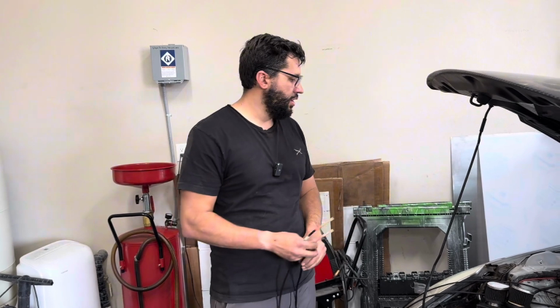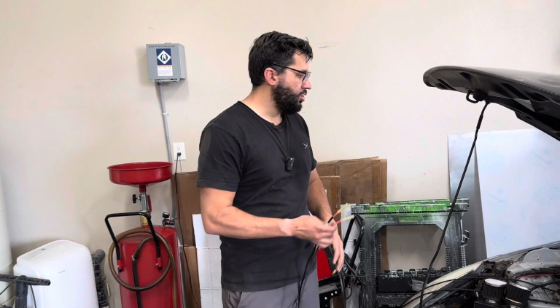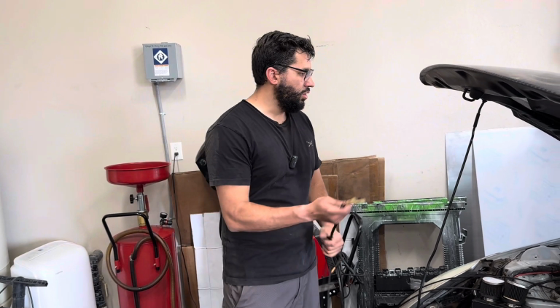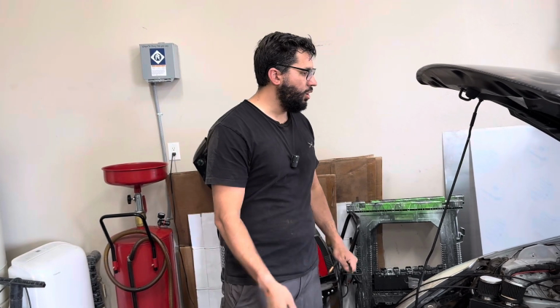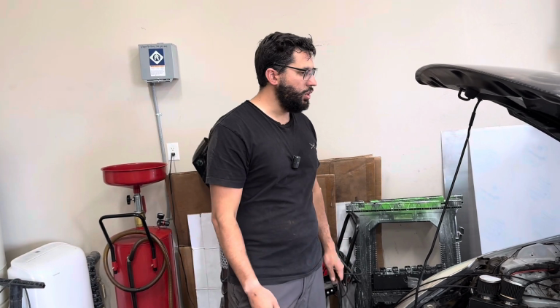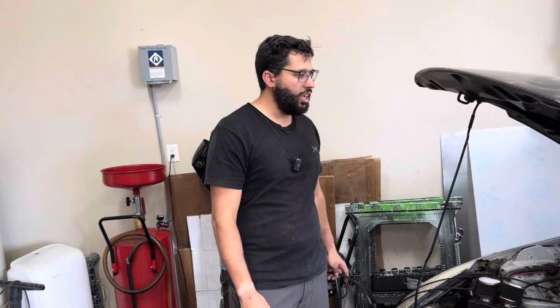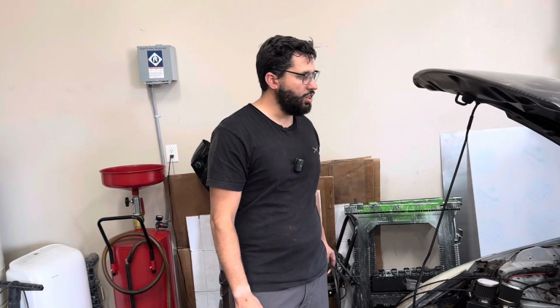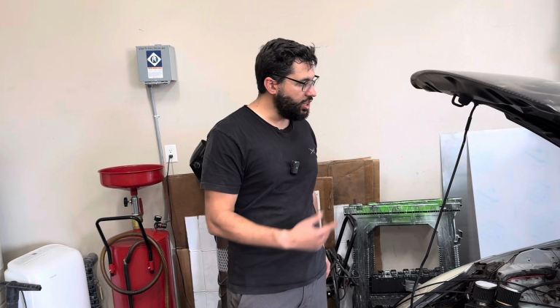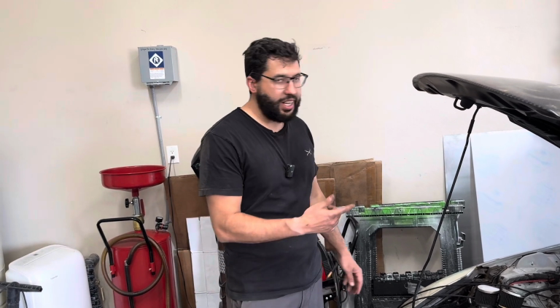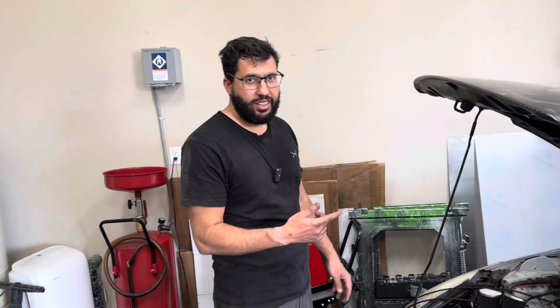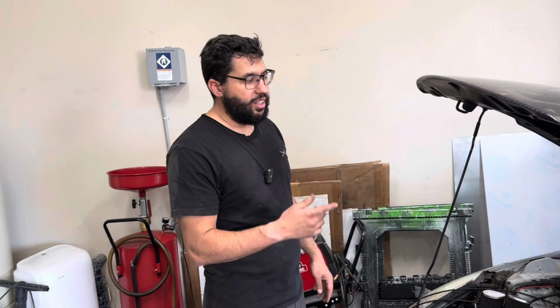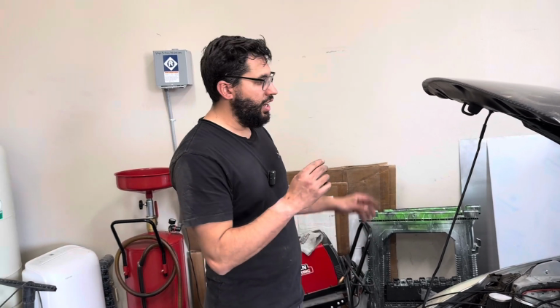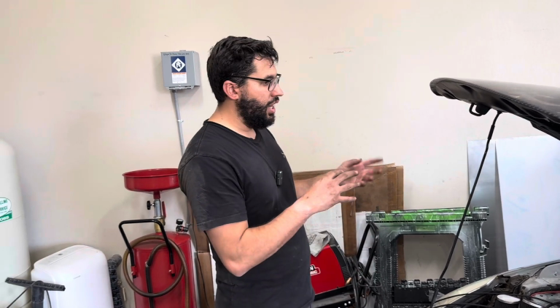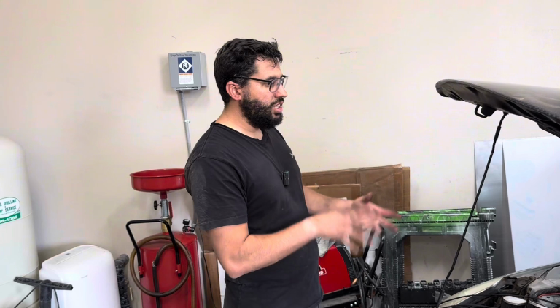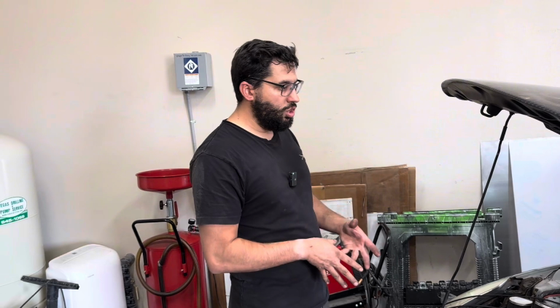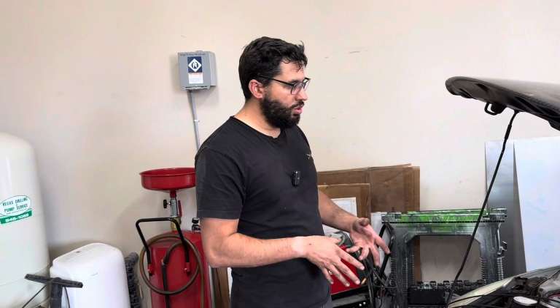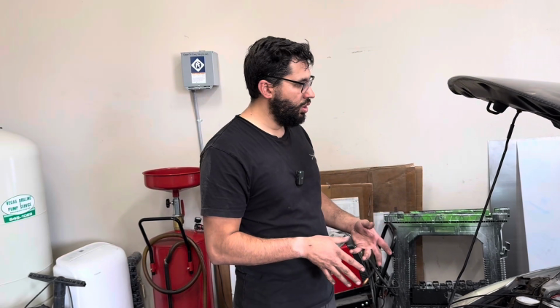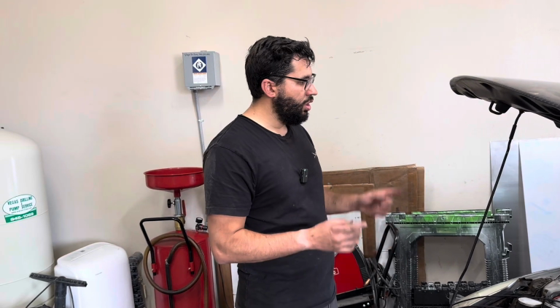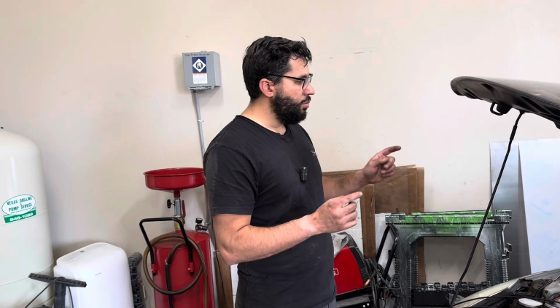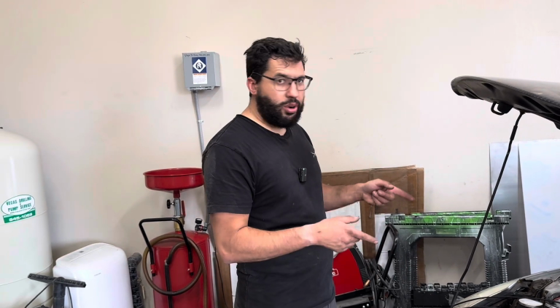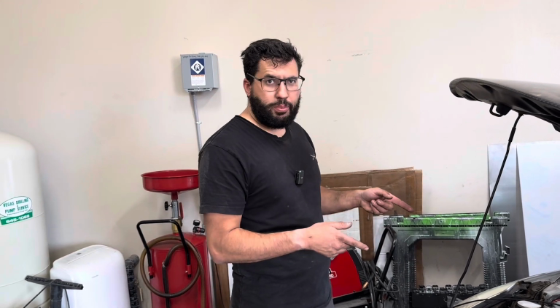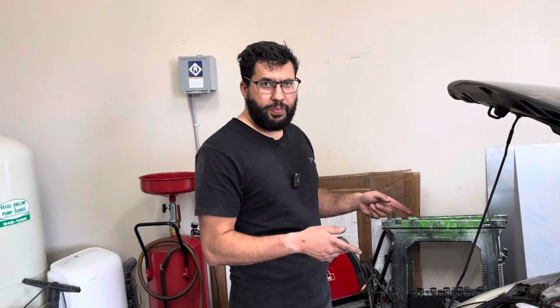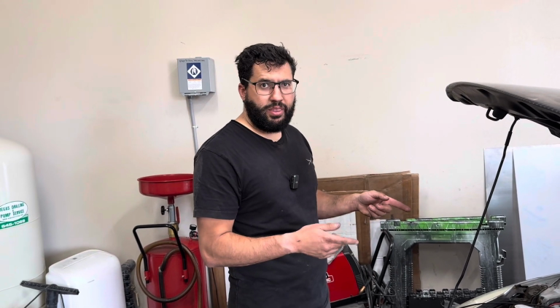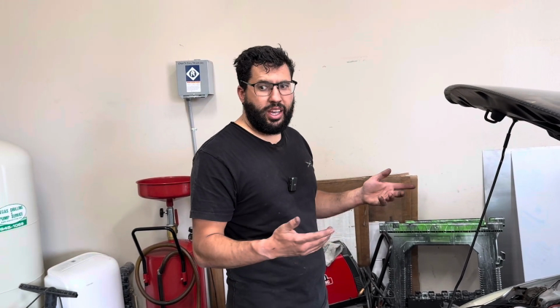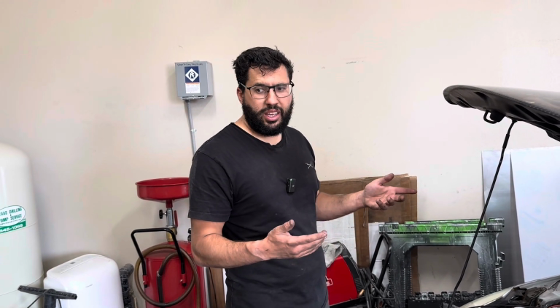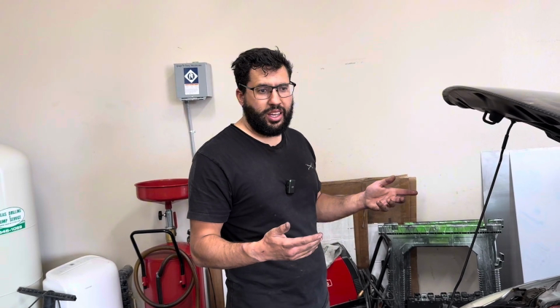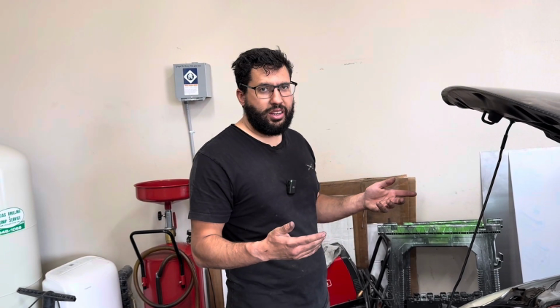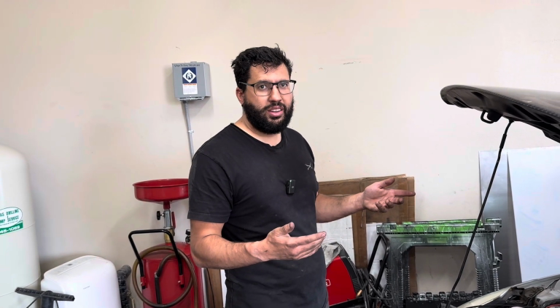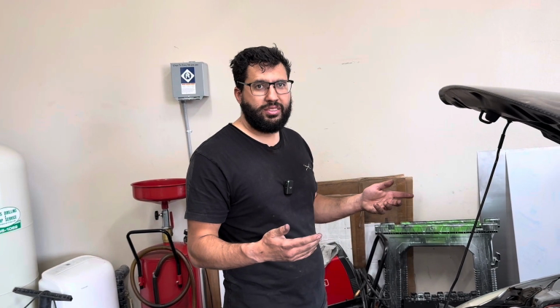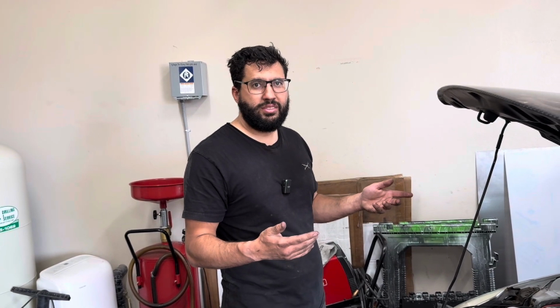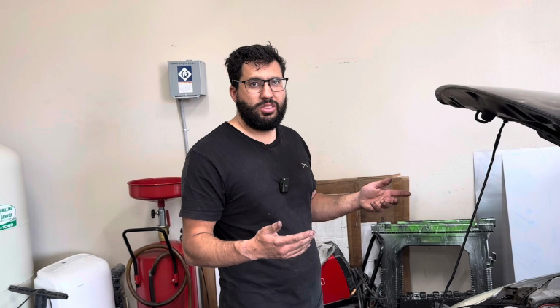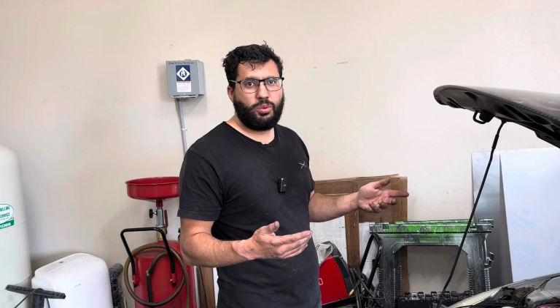So now we can go inside and connect the ECU, power it up, and then do the wizard.